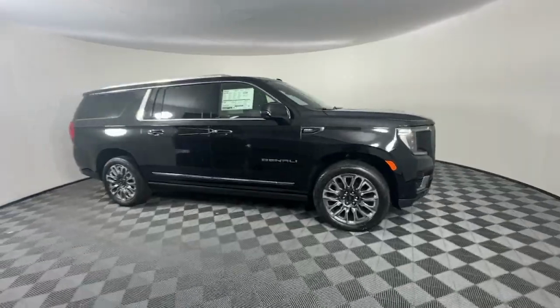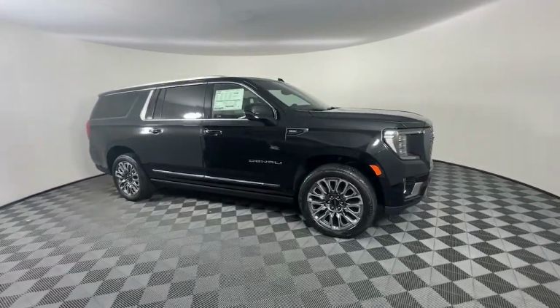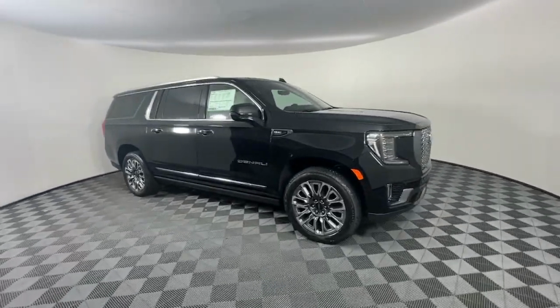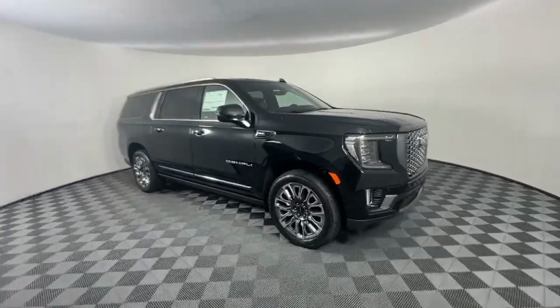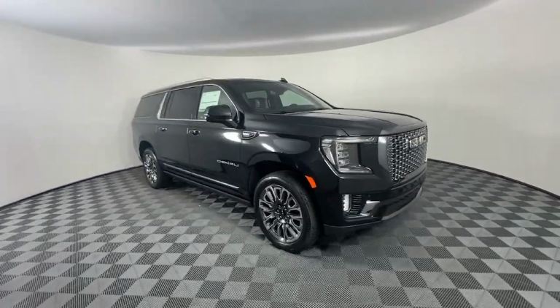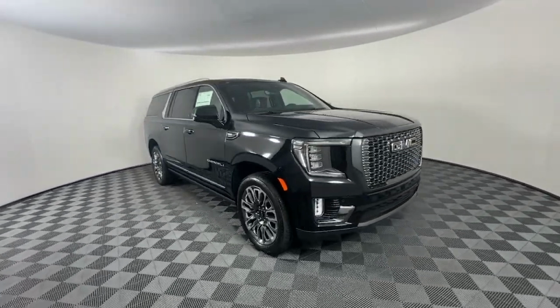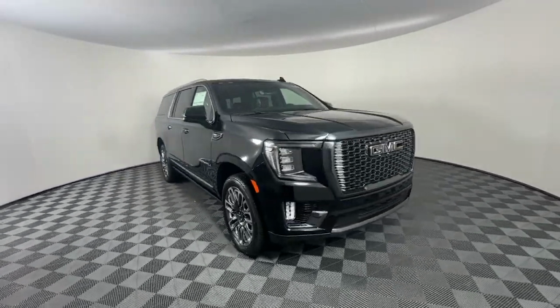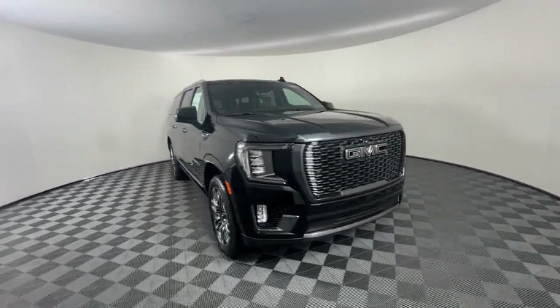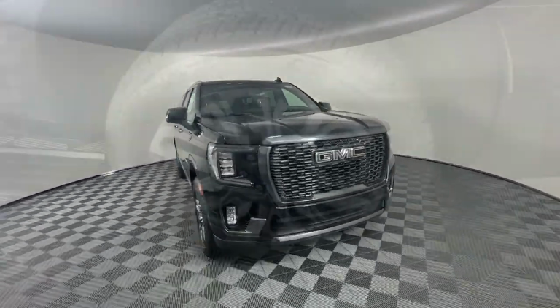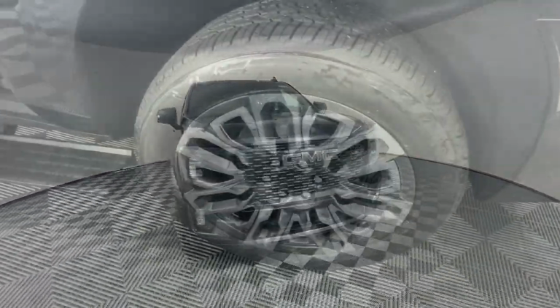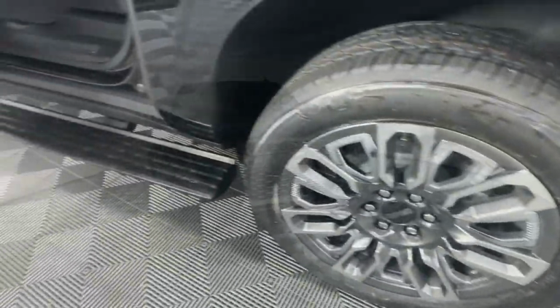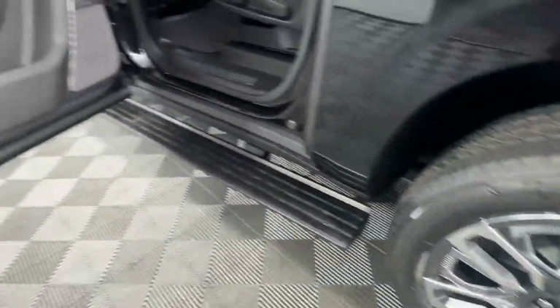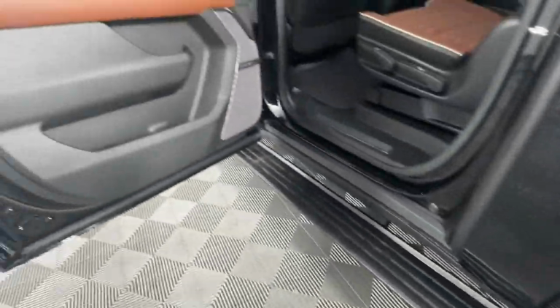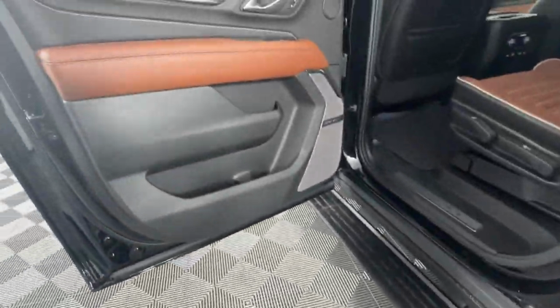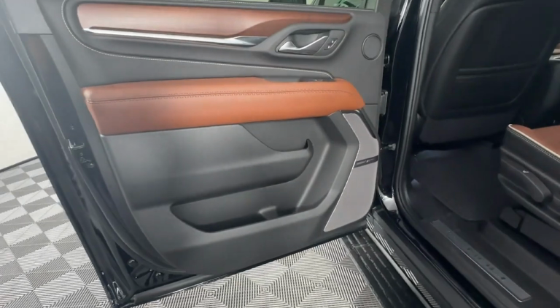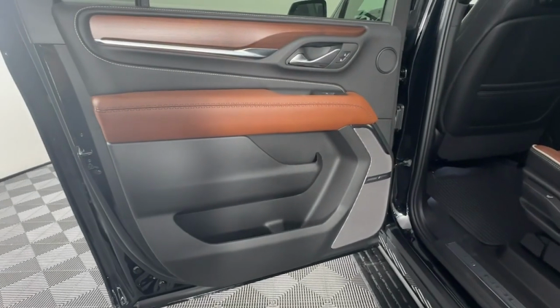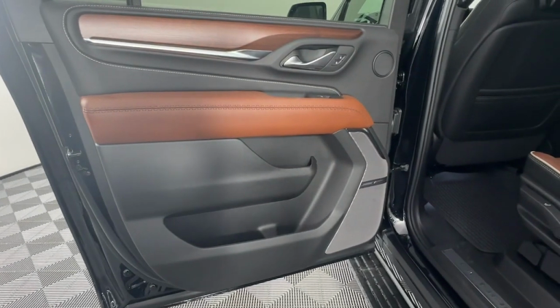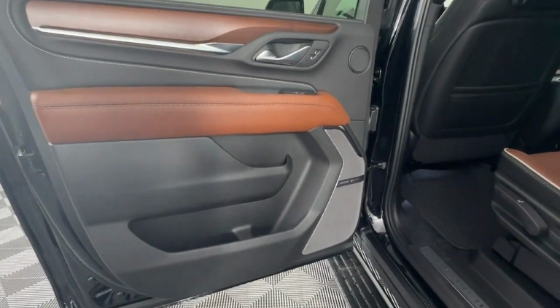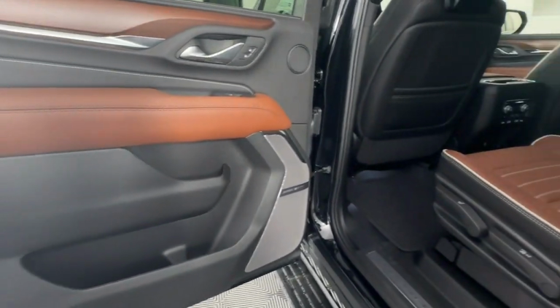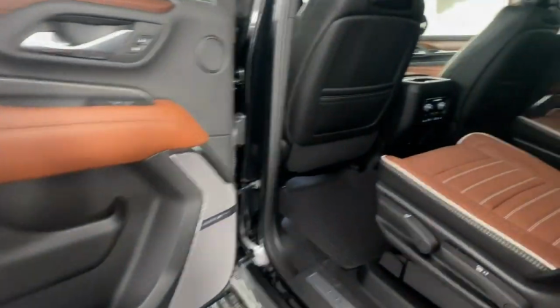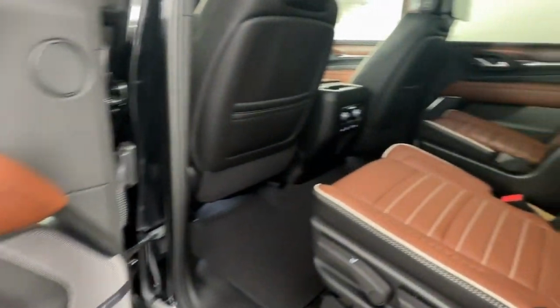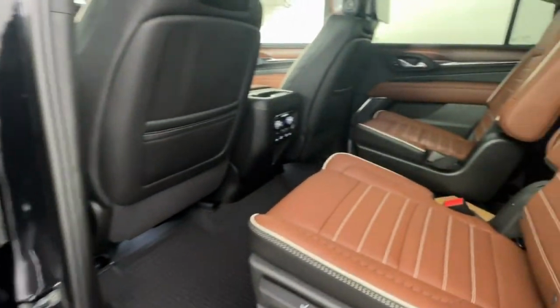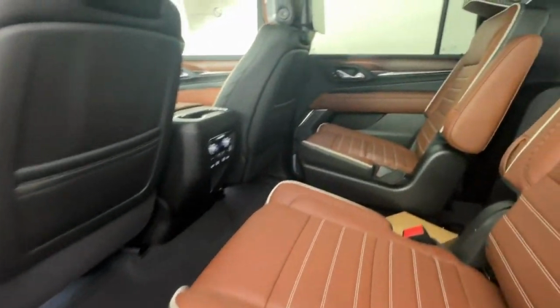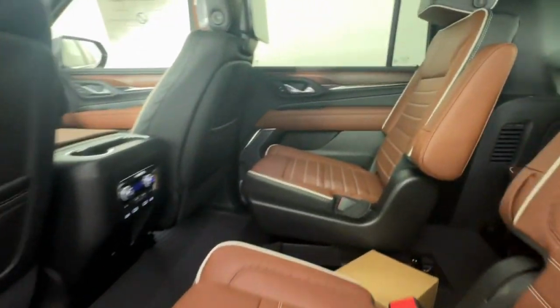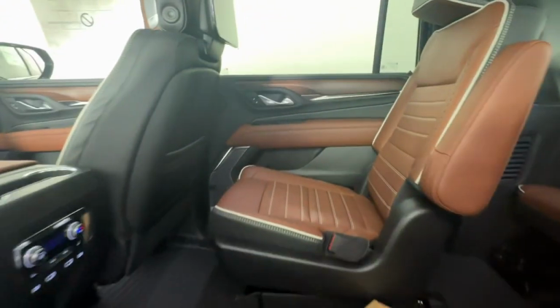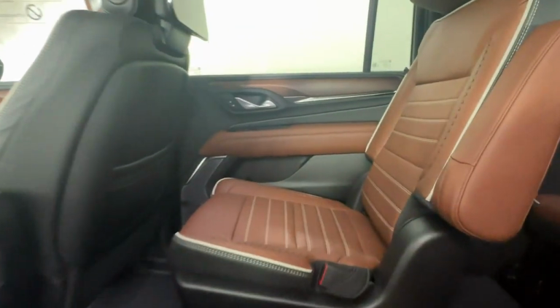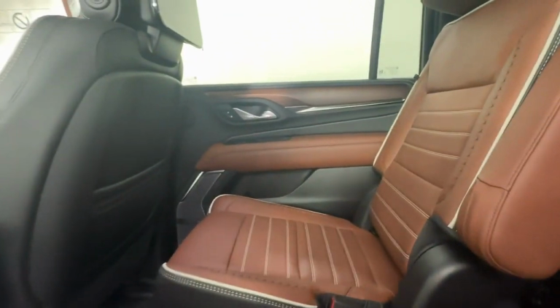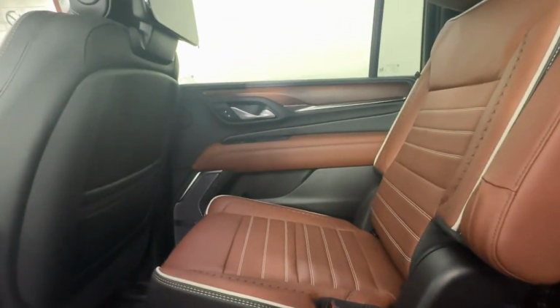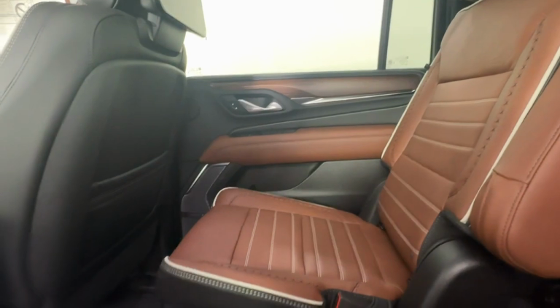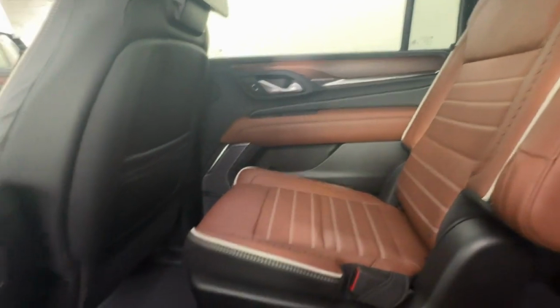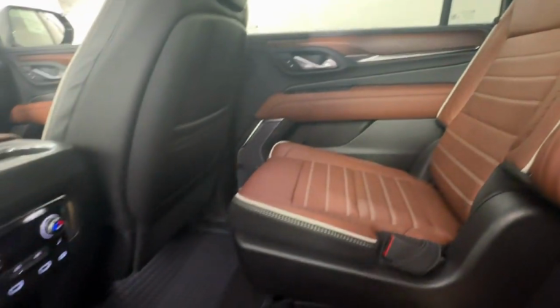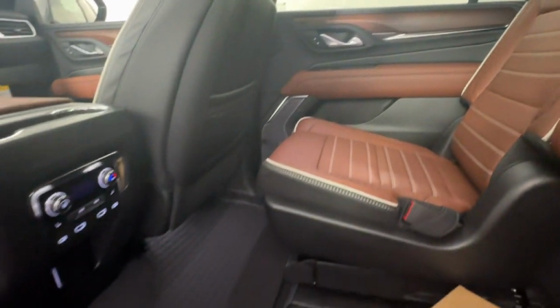Bold good looks and the advantages of an extended wheelbase are yours in this full-size family-focused SUV. Take charge of every adventure in this superlative Yukon XL.